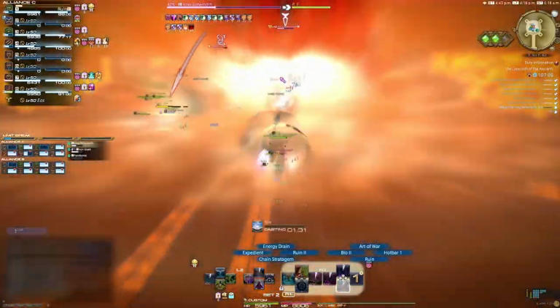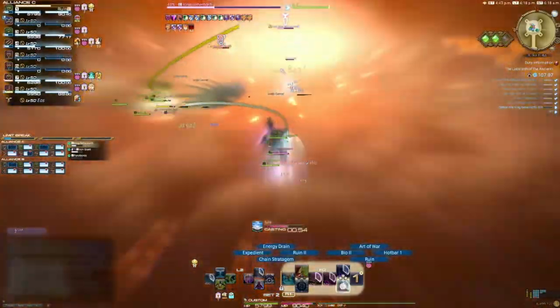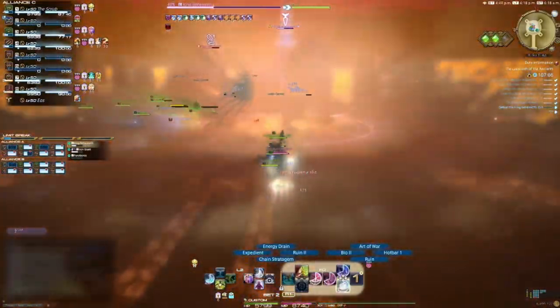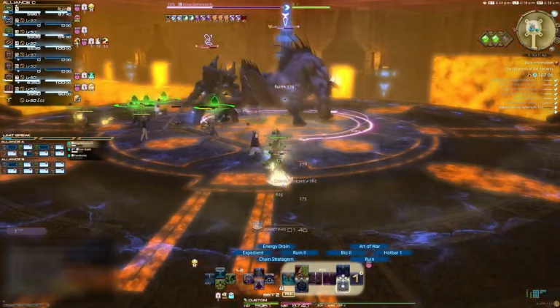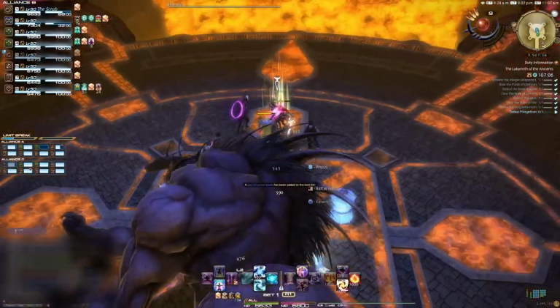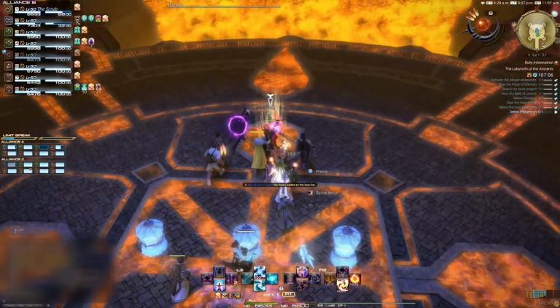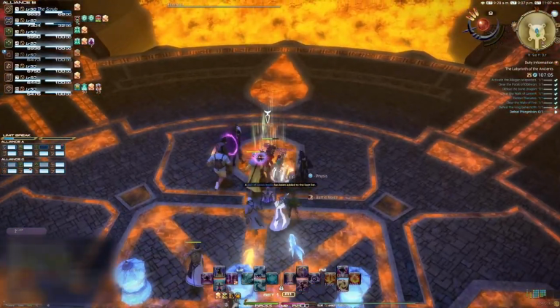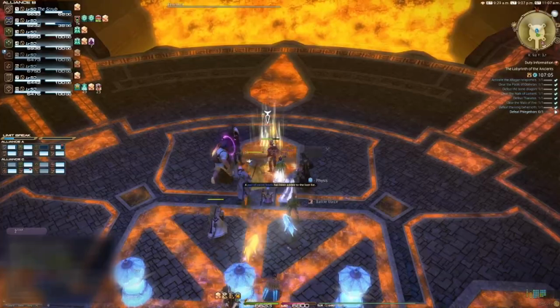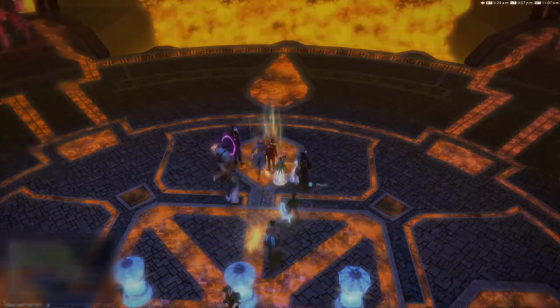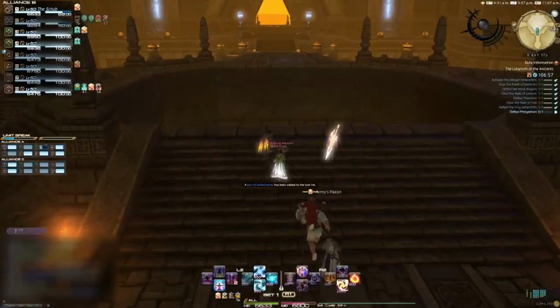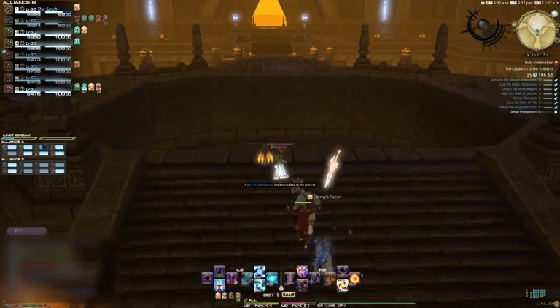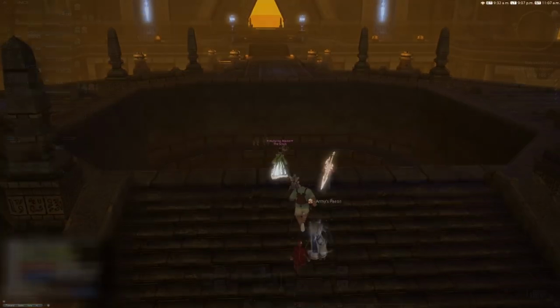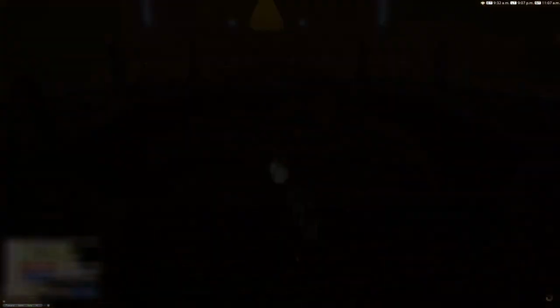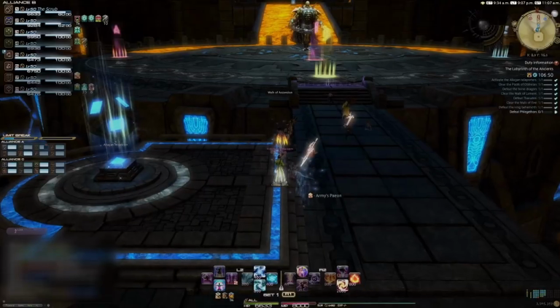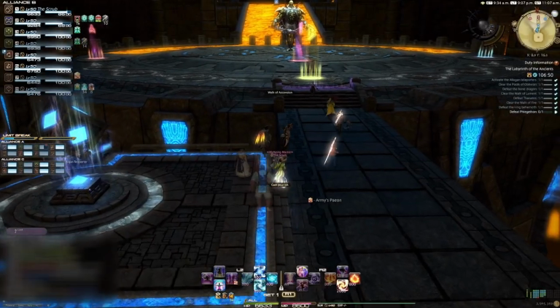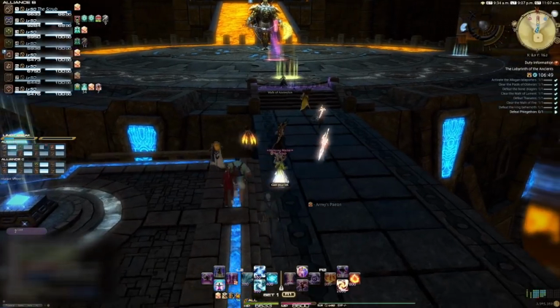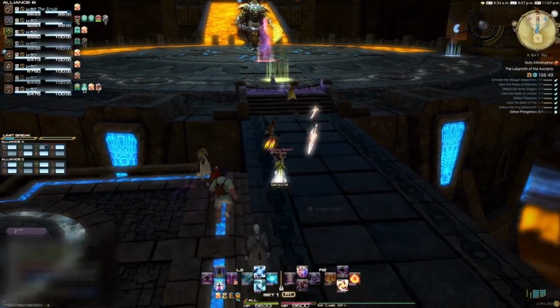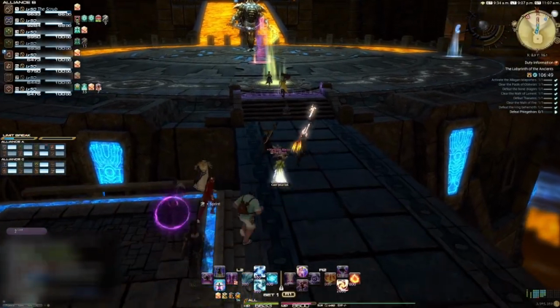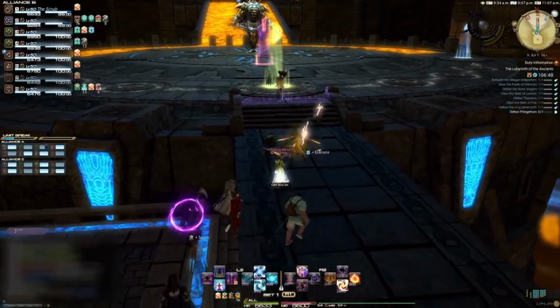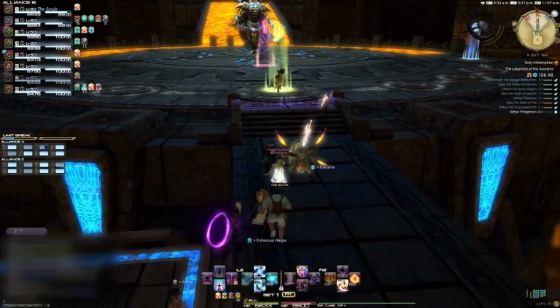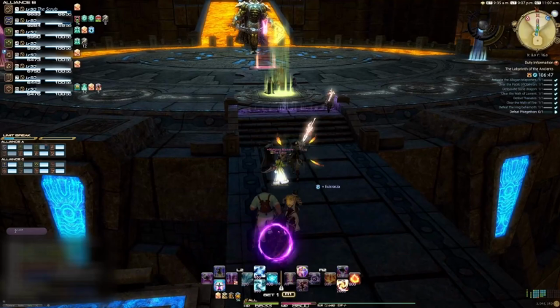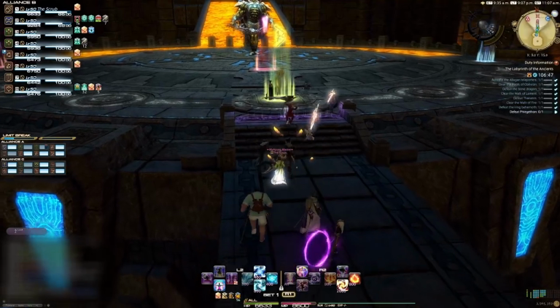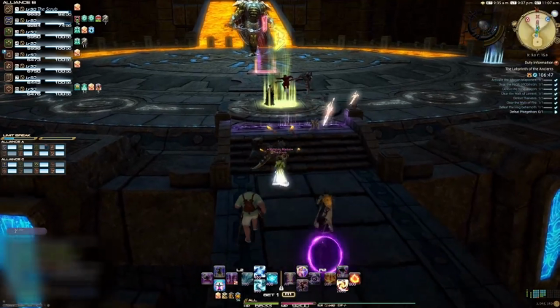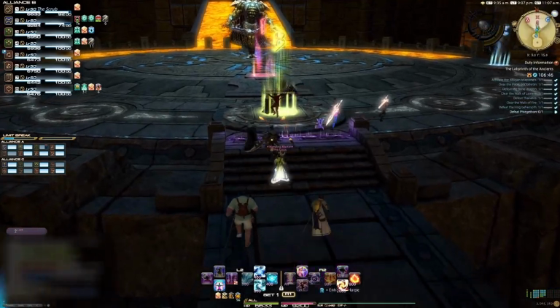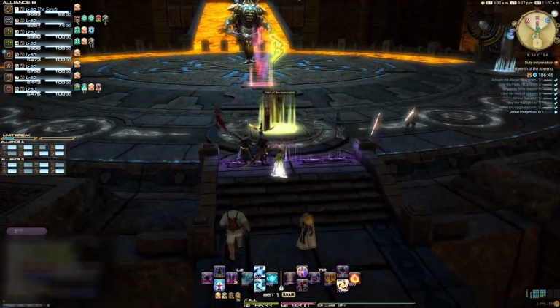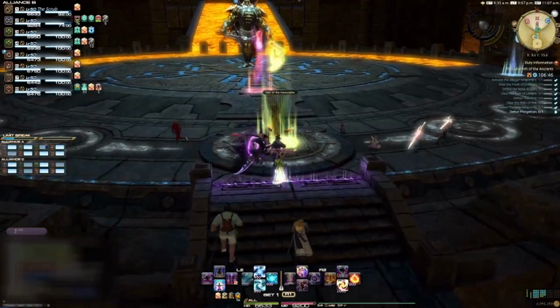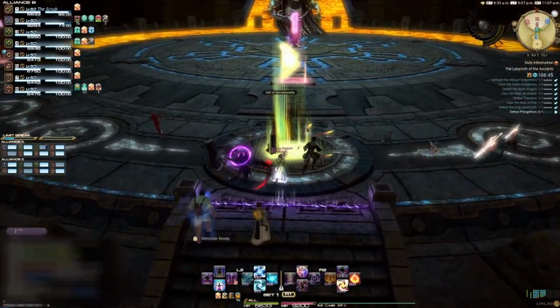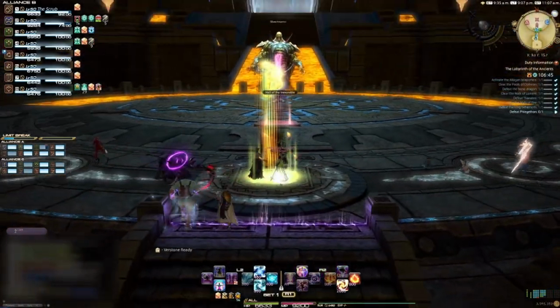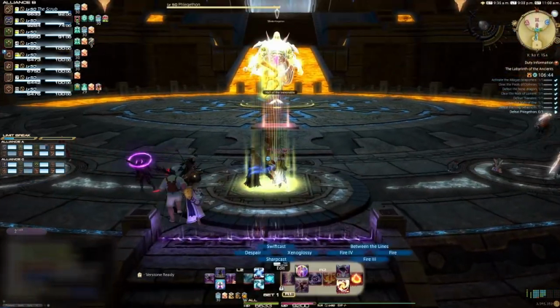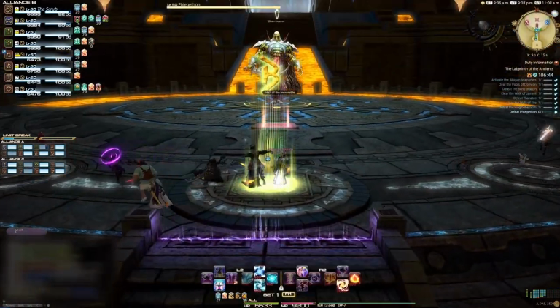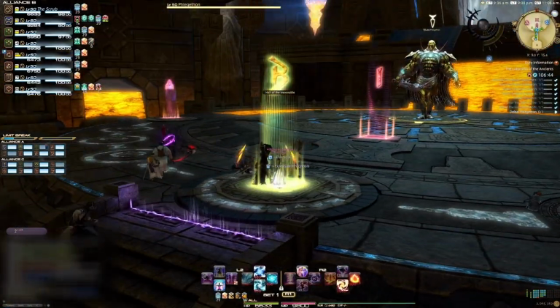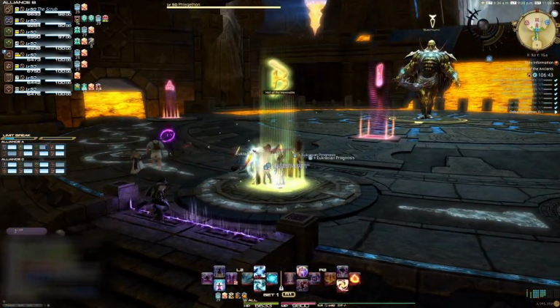The boss will repeat those mechanics until he's defeated. Interact with the portal to get back to the beginning of the raid. Move forward and you'll be transported to a new area. When you walk into the area, you'll be able to hug the wall and follow your Alliance to where your pad is located. A is on the far left, C is on the far right, and B is just inside the door.